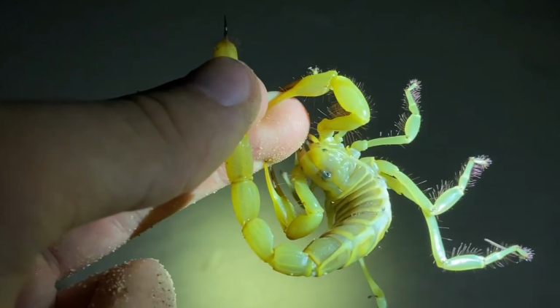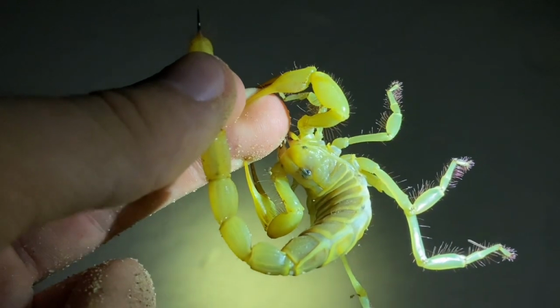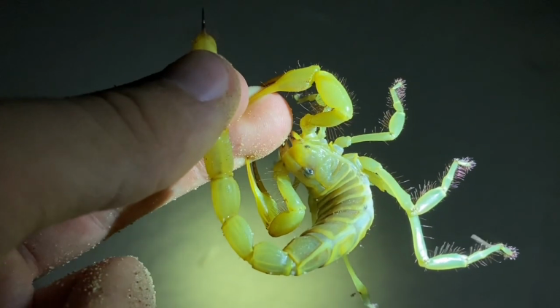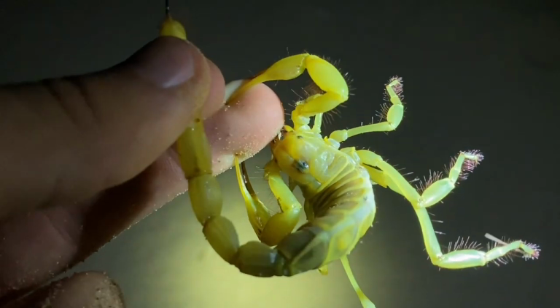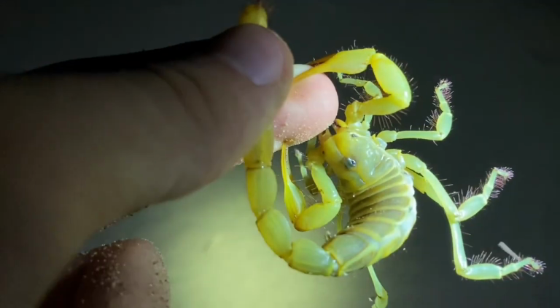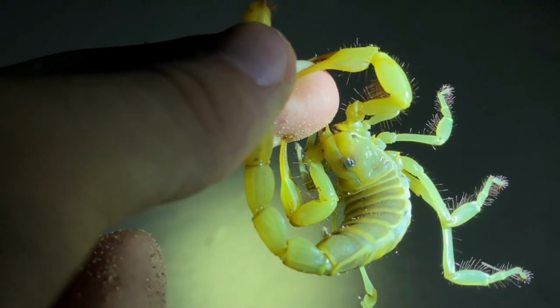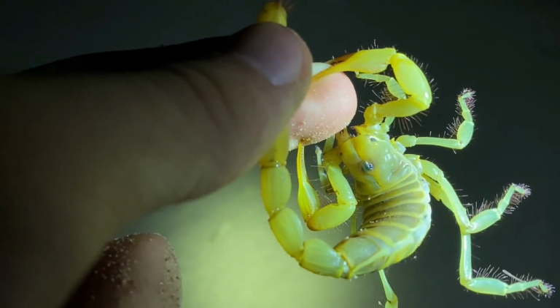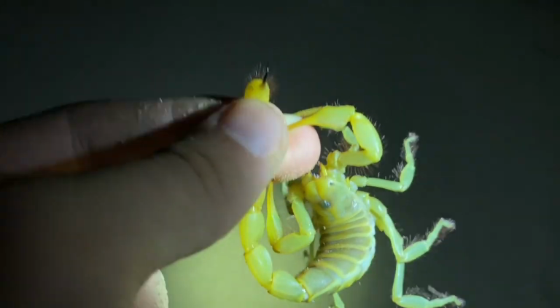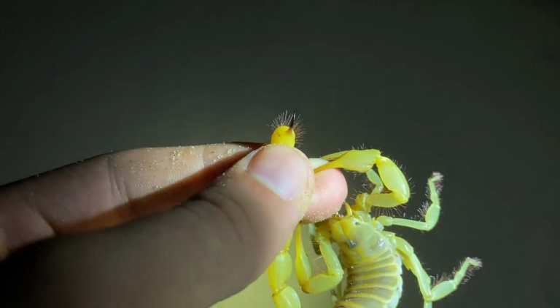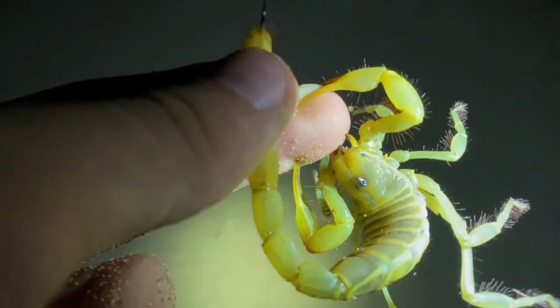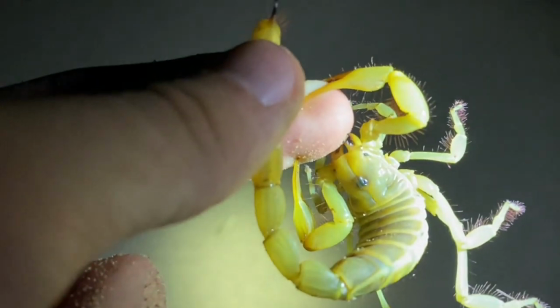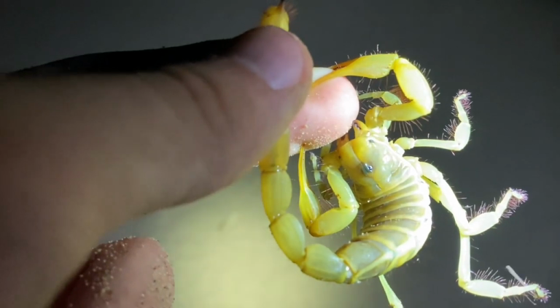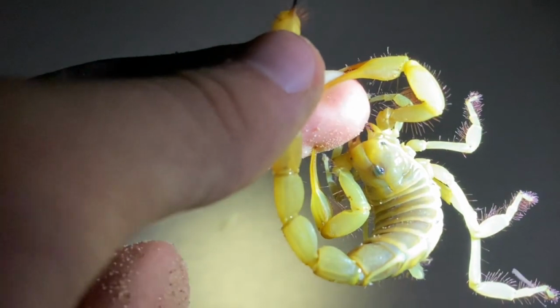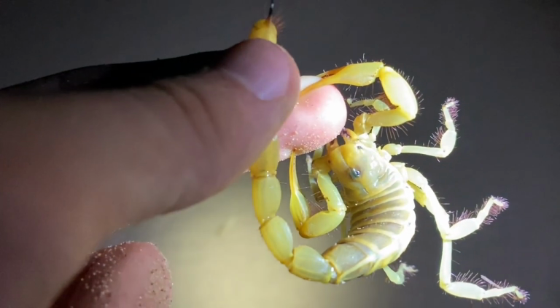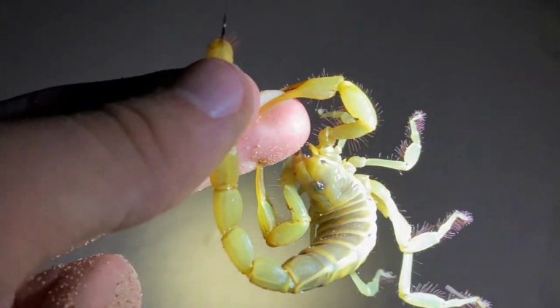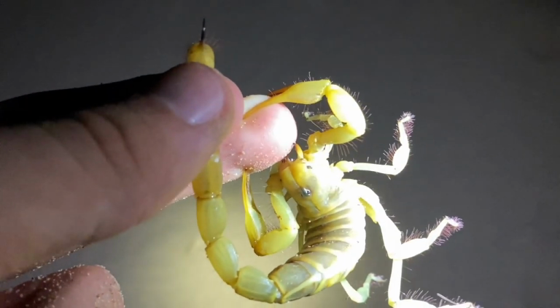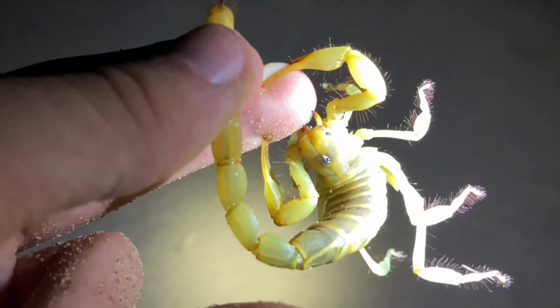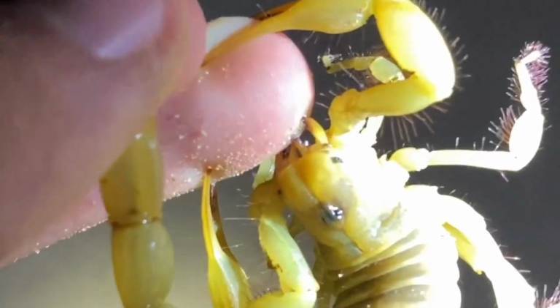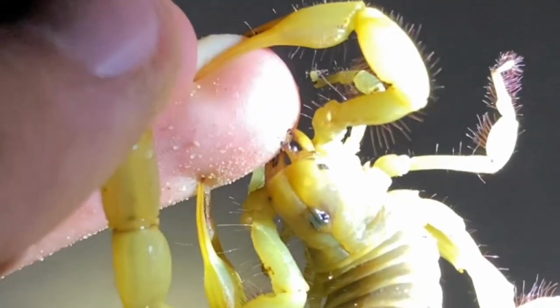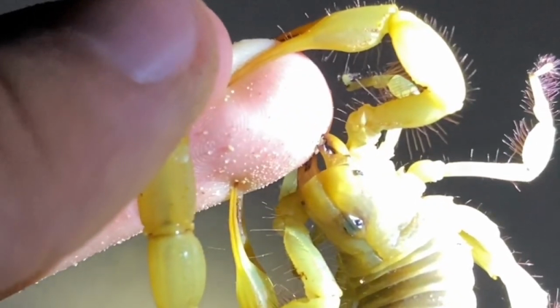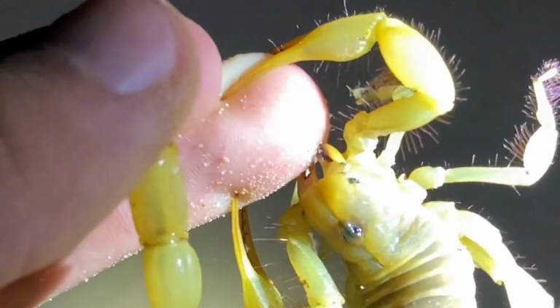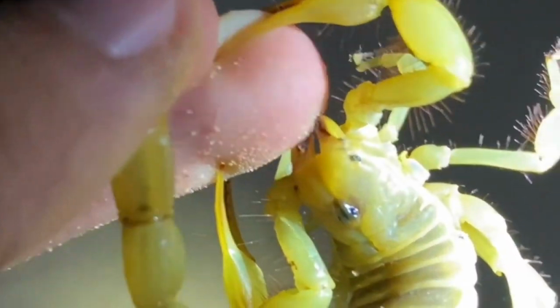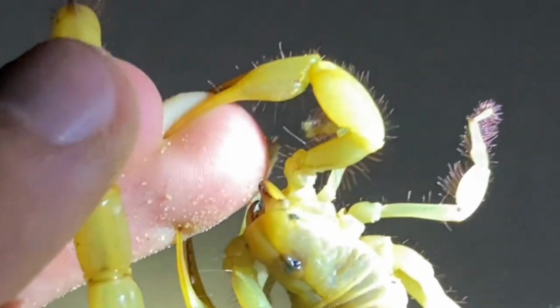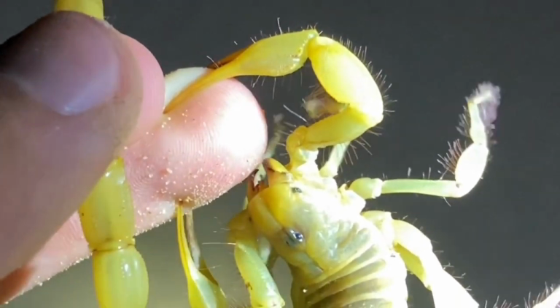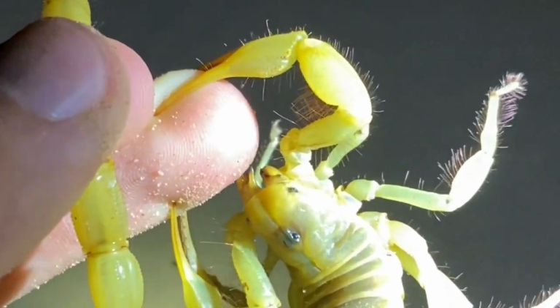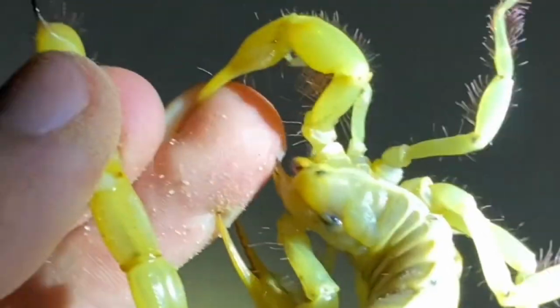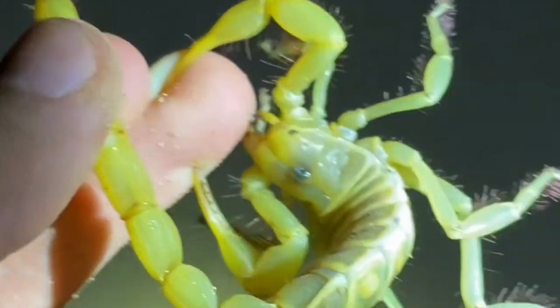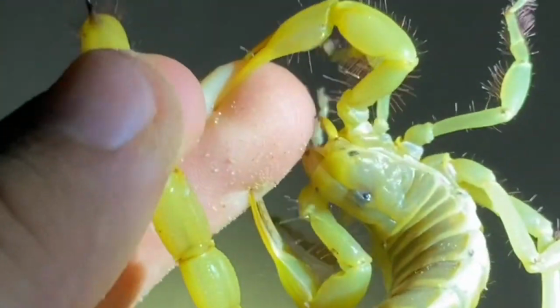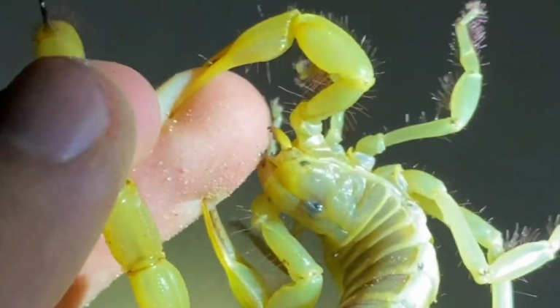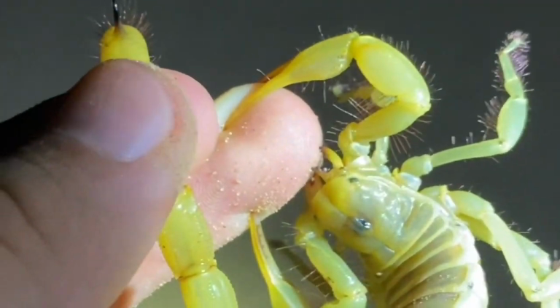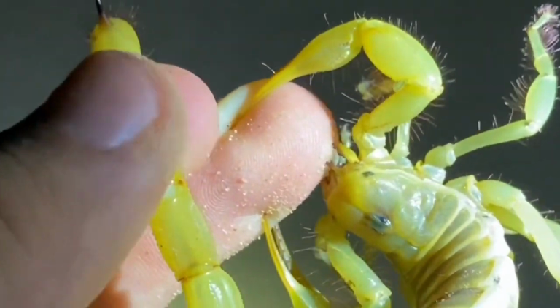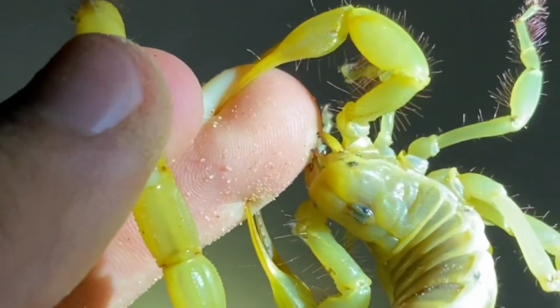There's something you don't see every day — scorpions bite. Yes, scorpions sting, but sometimes they bite. I've only ever seen this a handful of times. It doesn't really hurt or anything, it's kind of useless actually. Very weird. There it goes again.